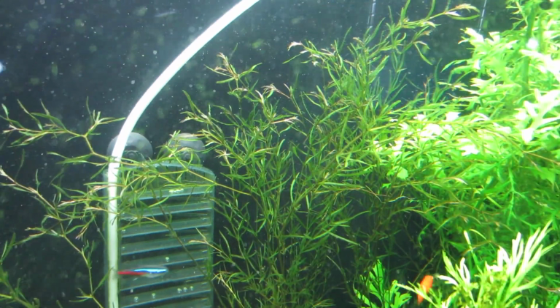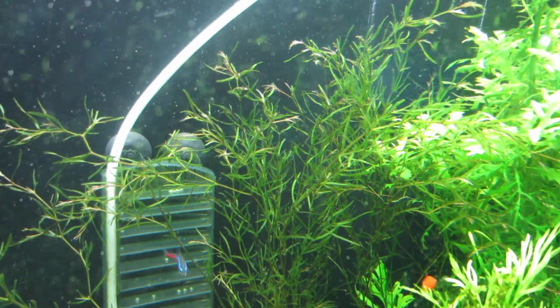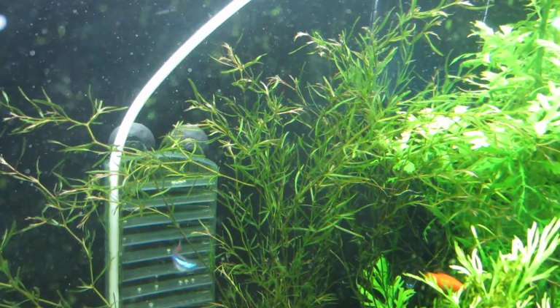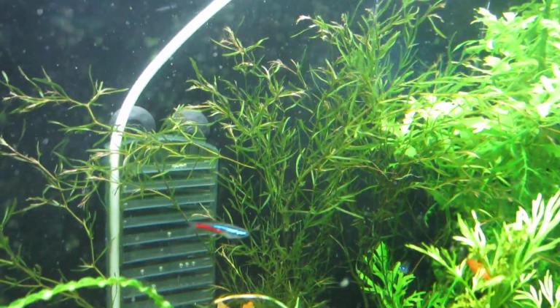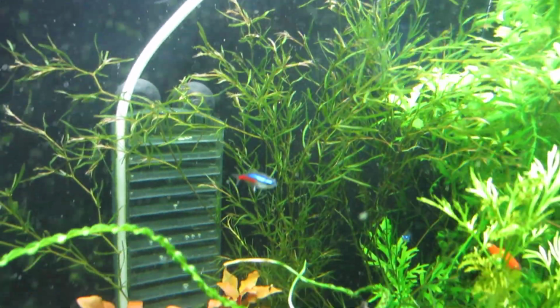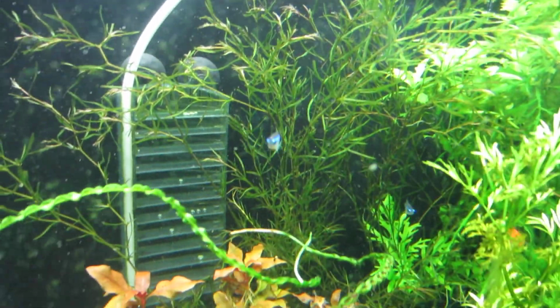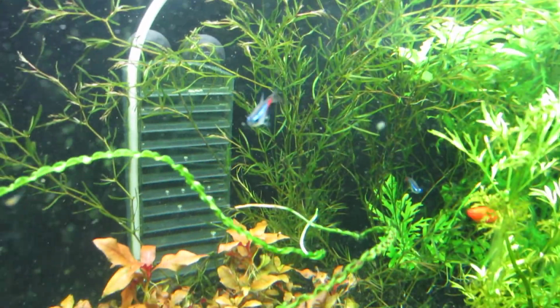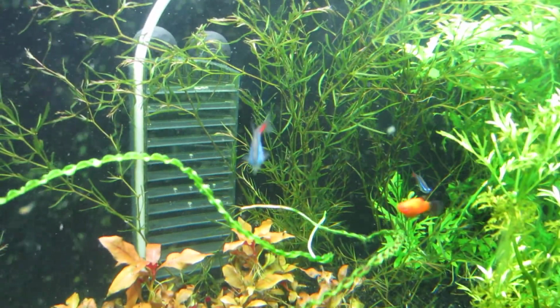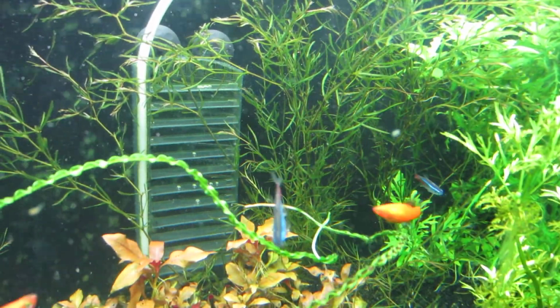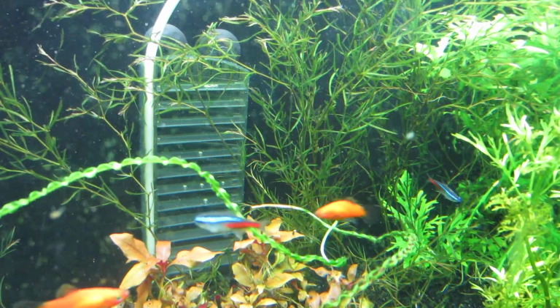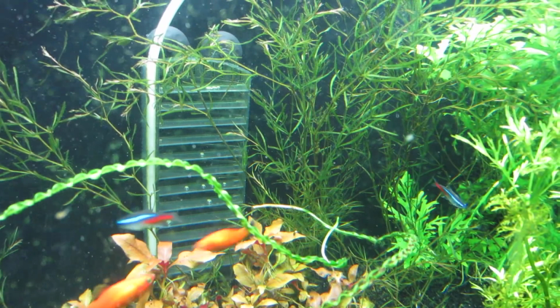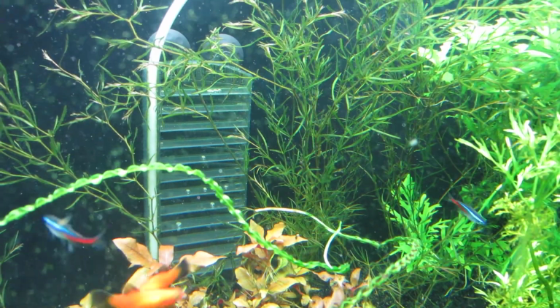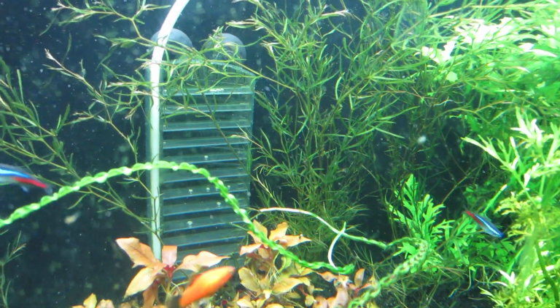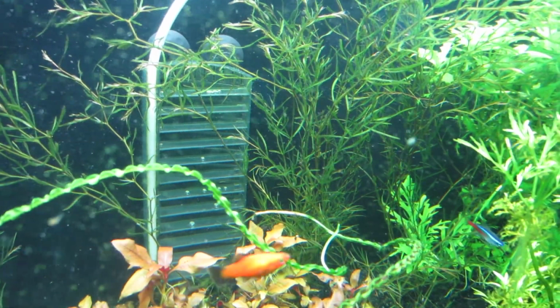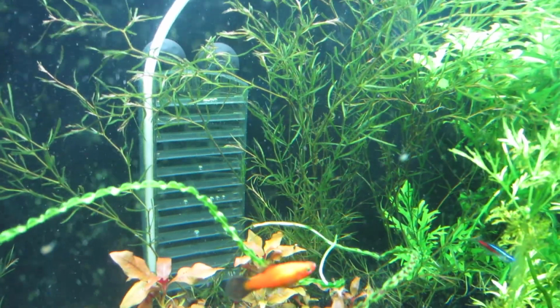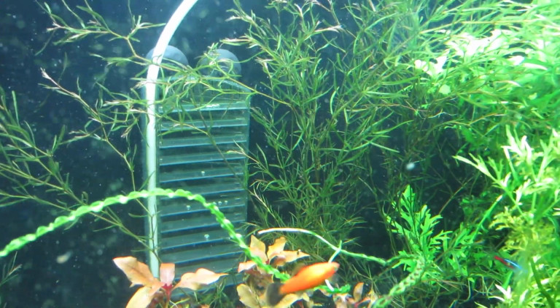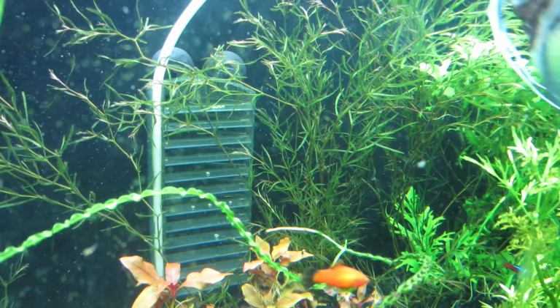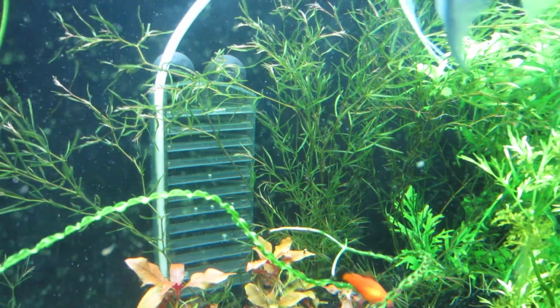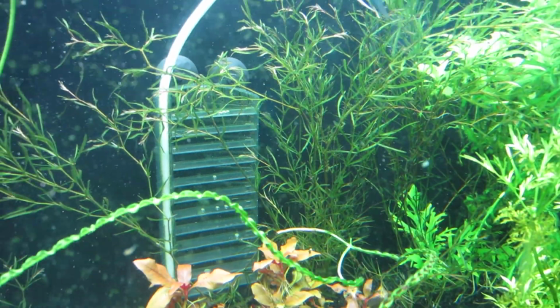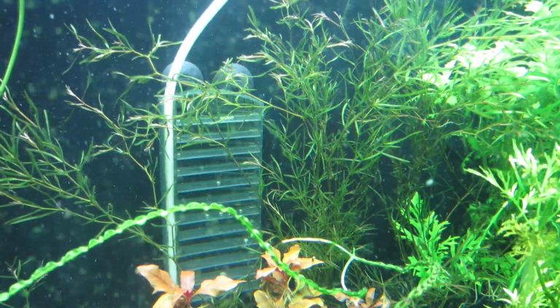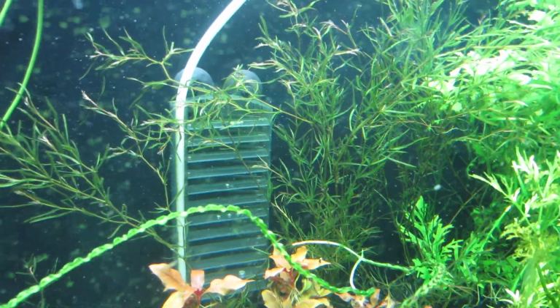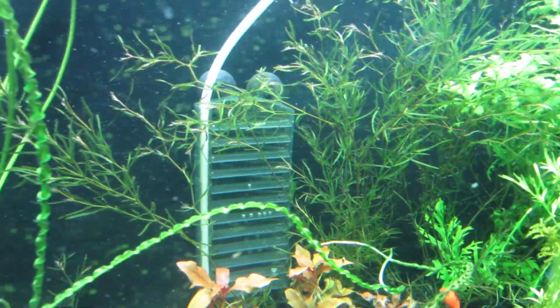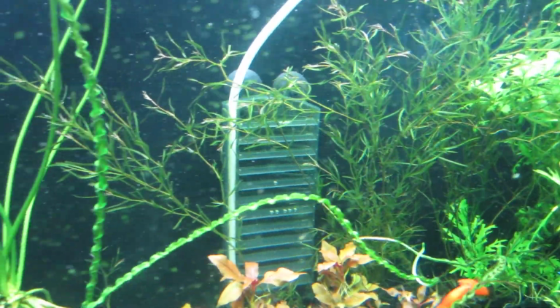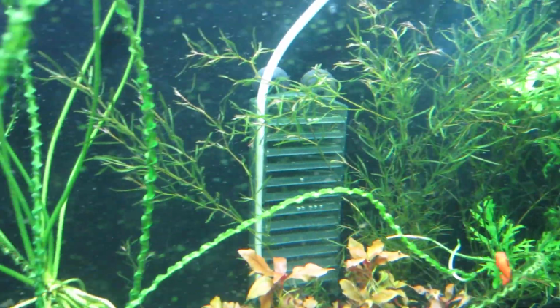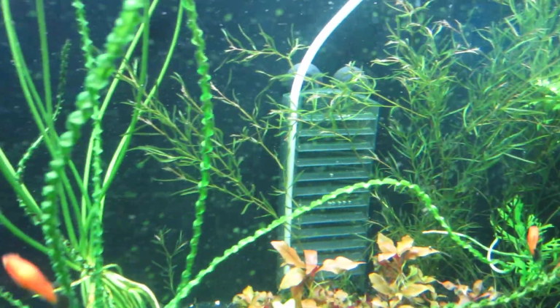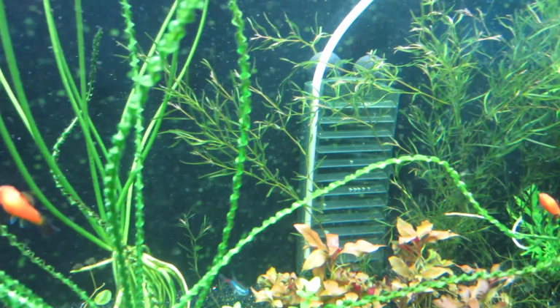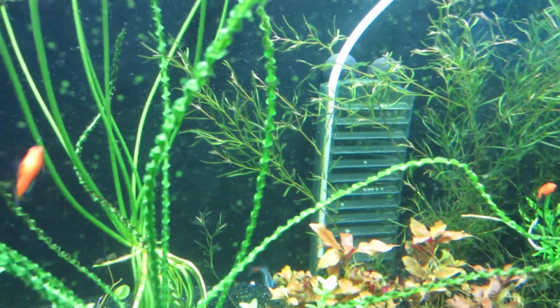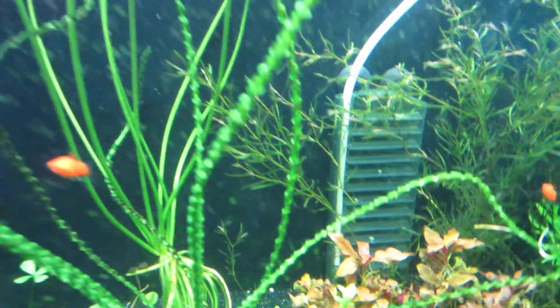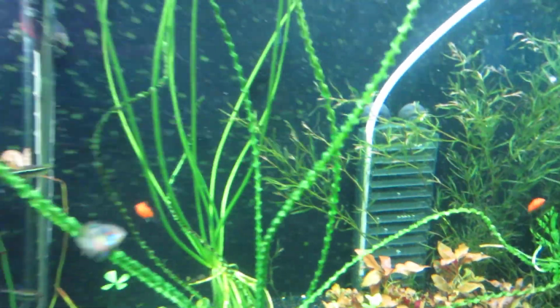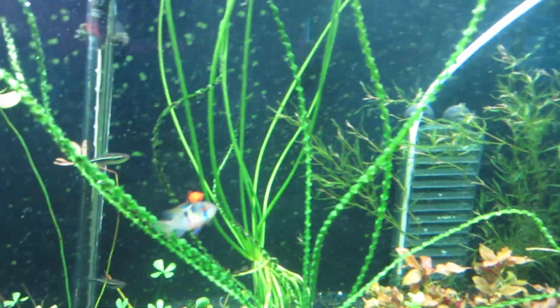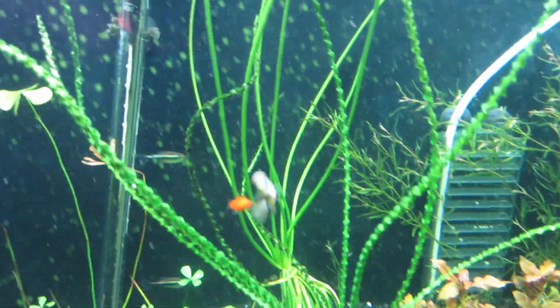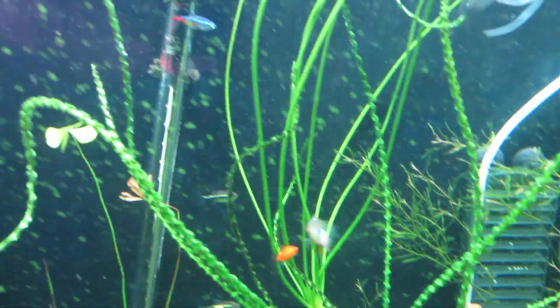I put that one in there too. I actually have no idea what that one was — I just thought it looked cool. I should probably do some research on it. You can also see my algae is growing back.